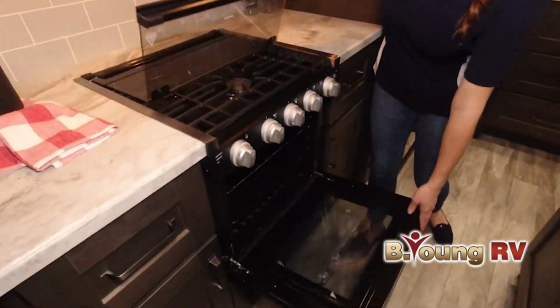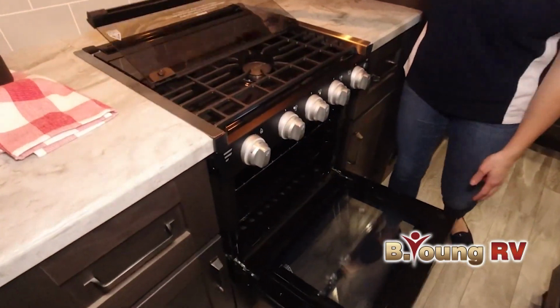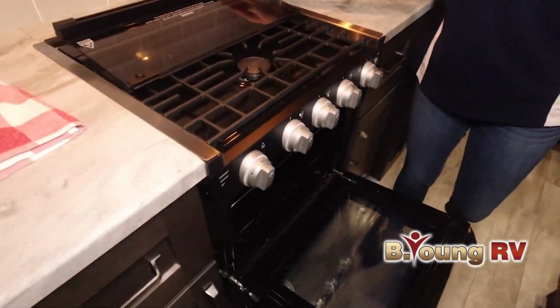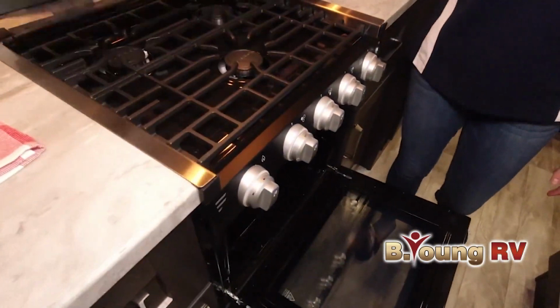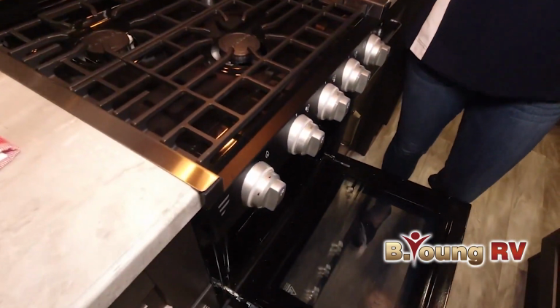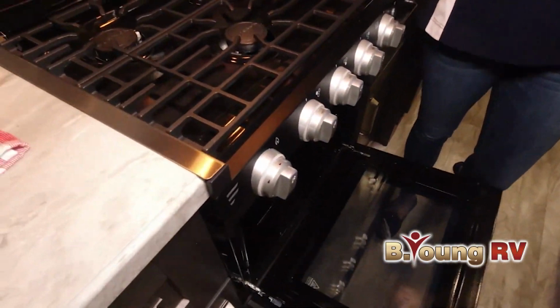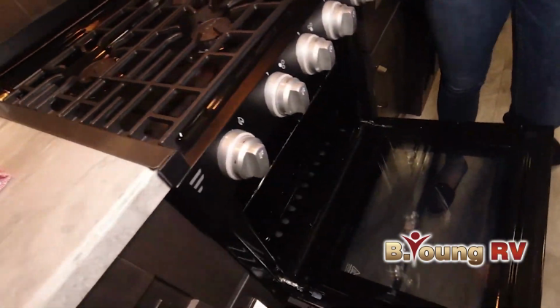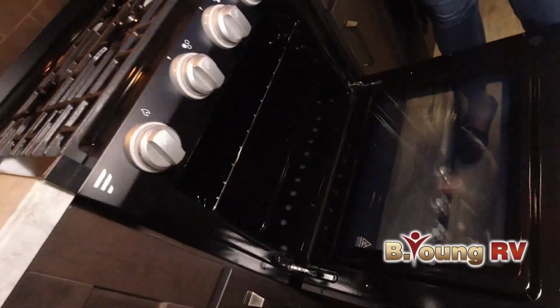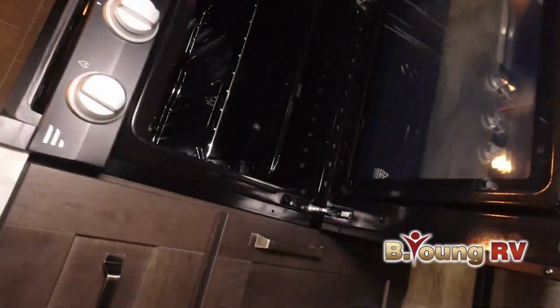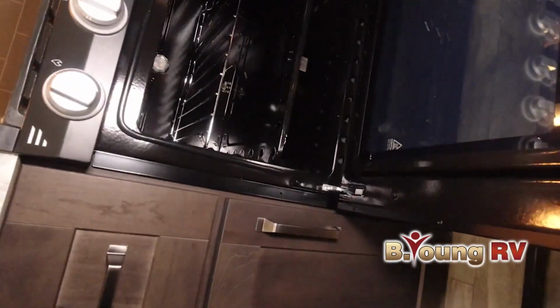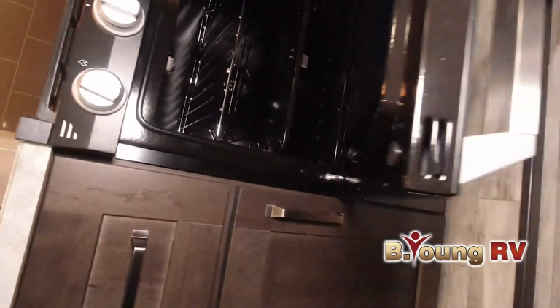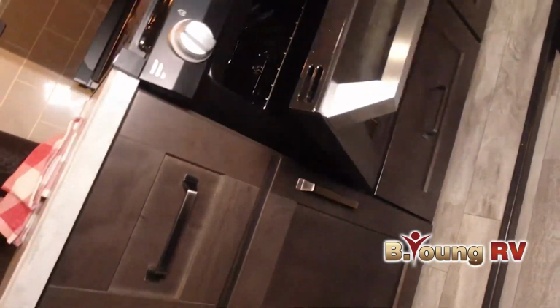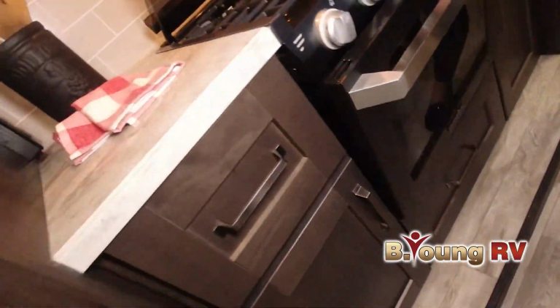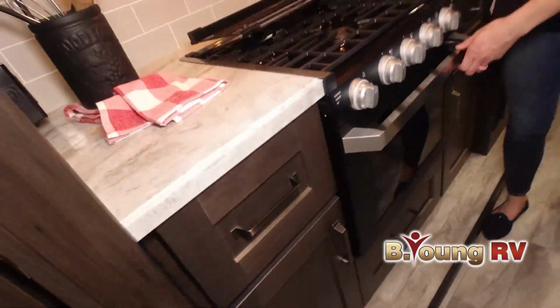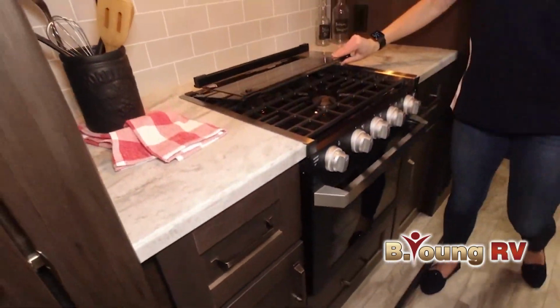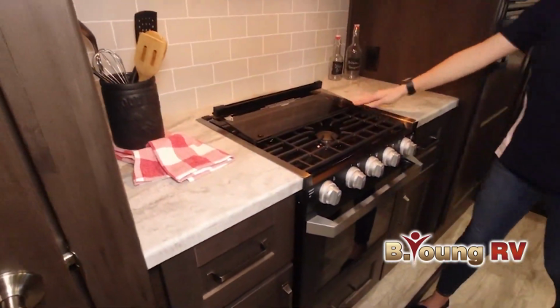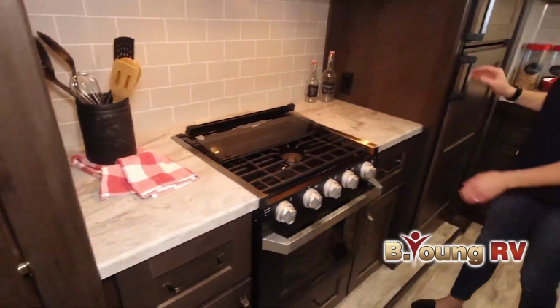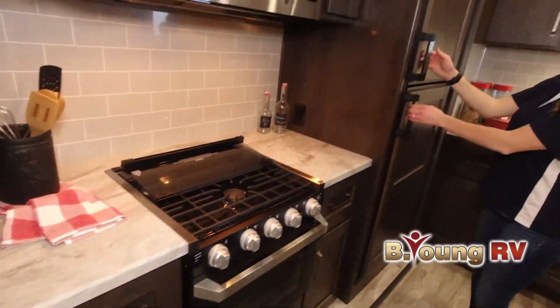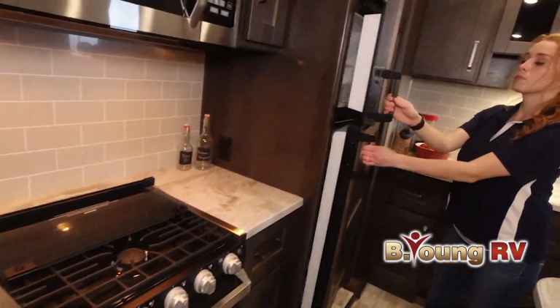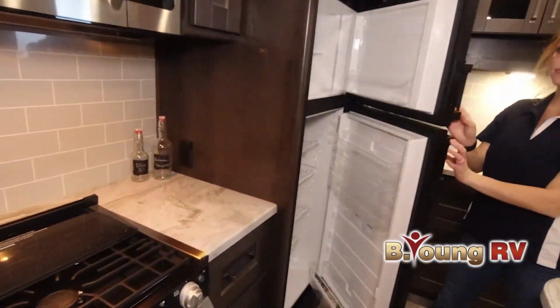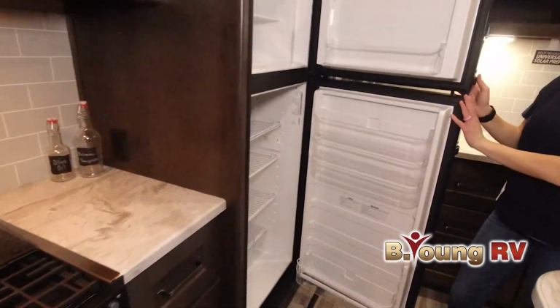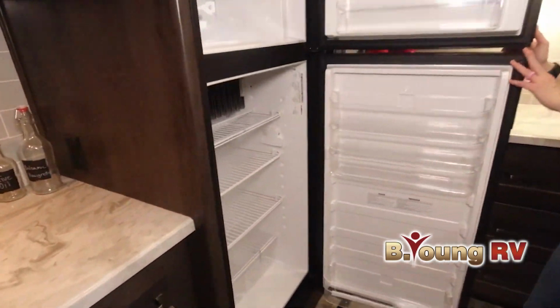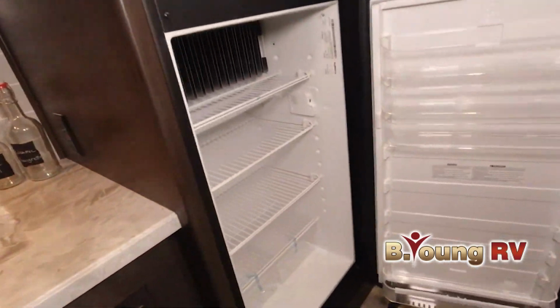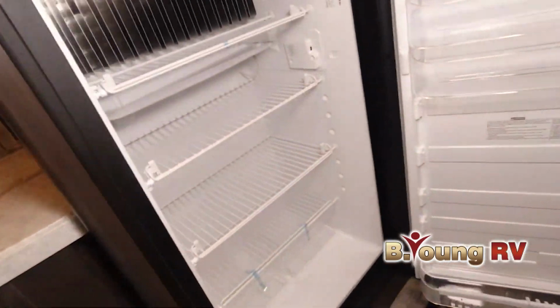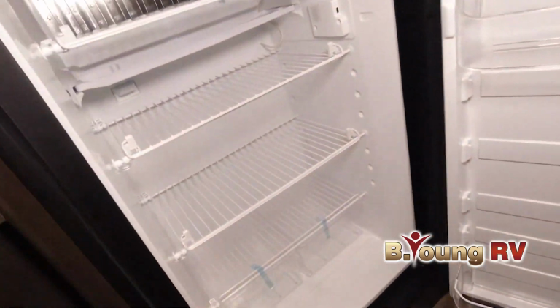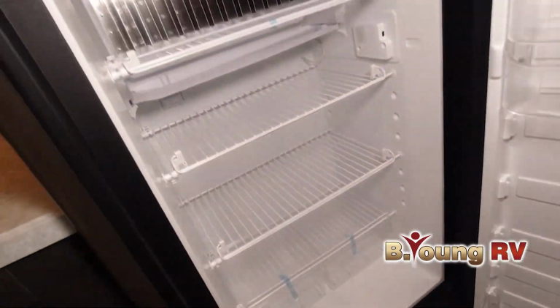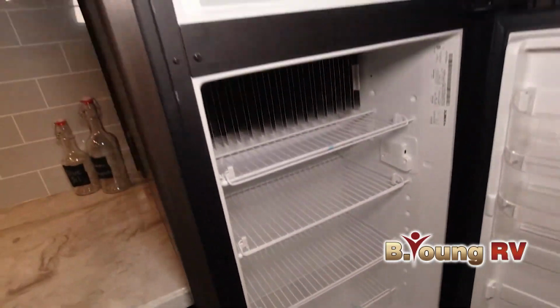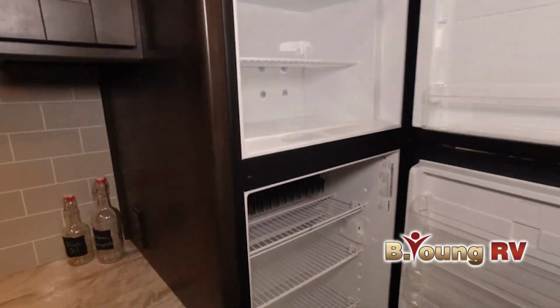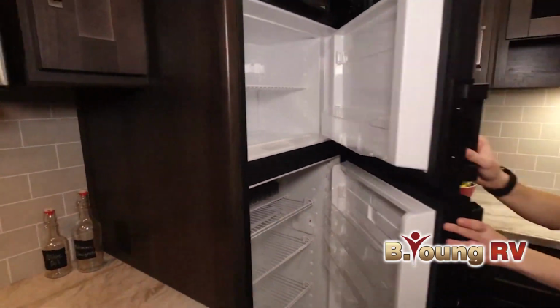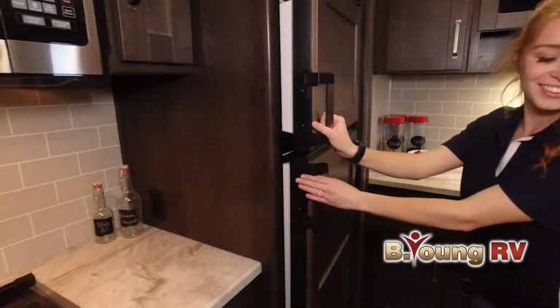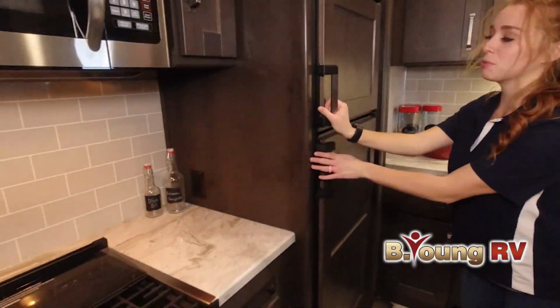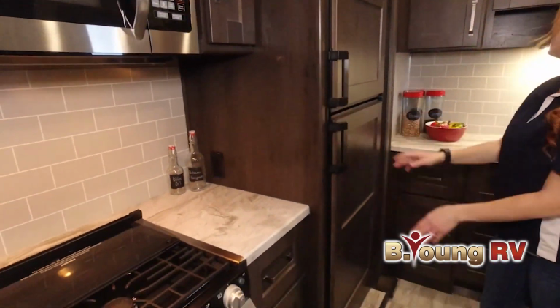Be sure to subscribe to our channel to receive up-to-date videos on all our new and used RVs. At Be Young RV, "be young, have fun" is so much more than a slogan — it's how we live our lives.